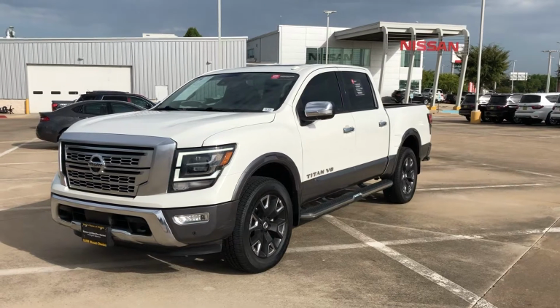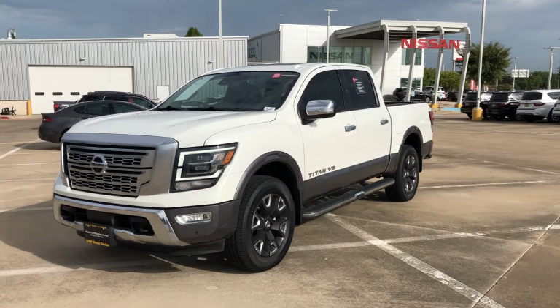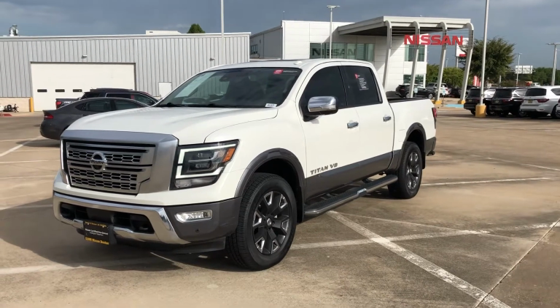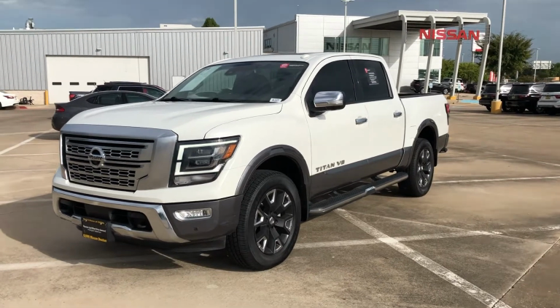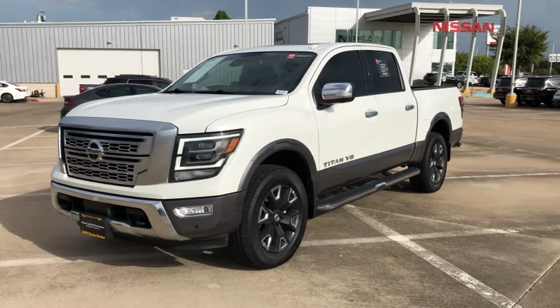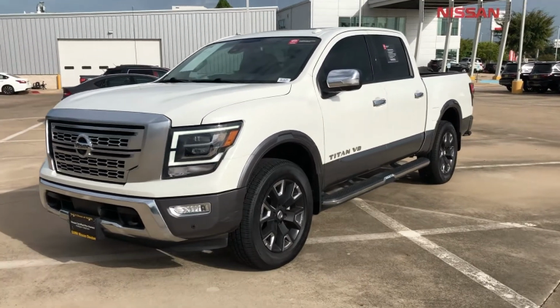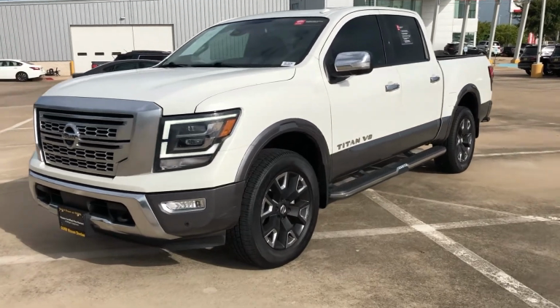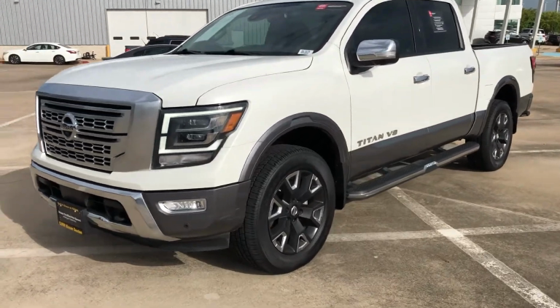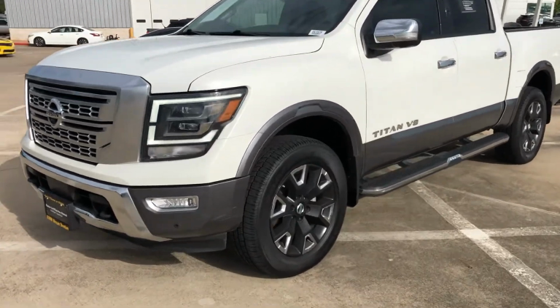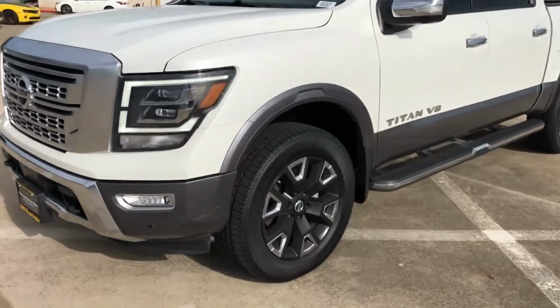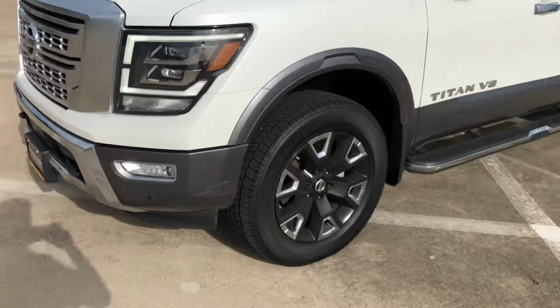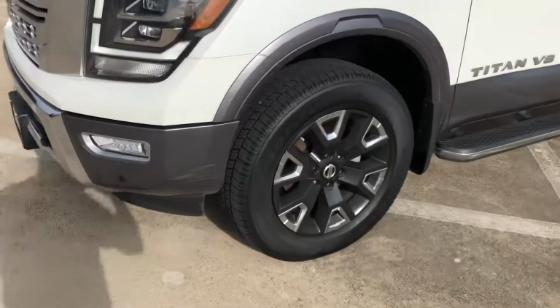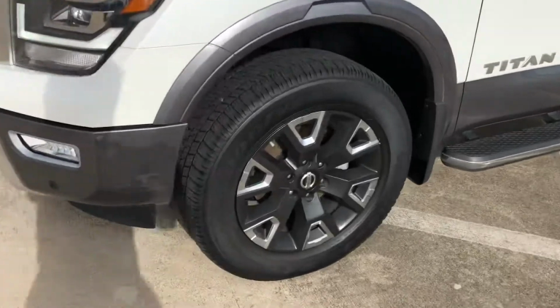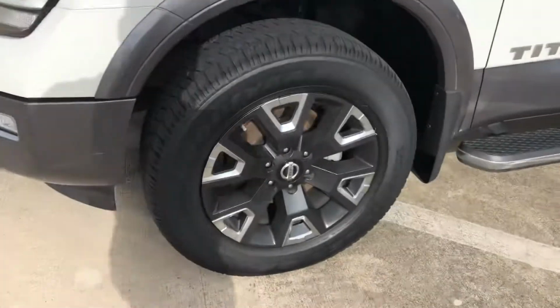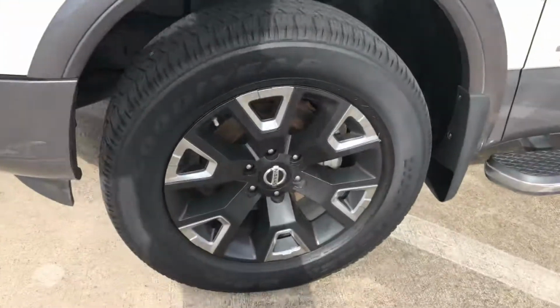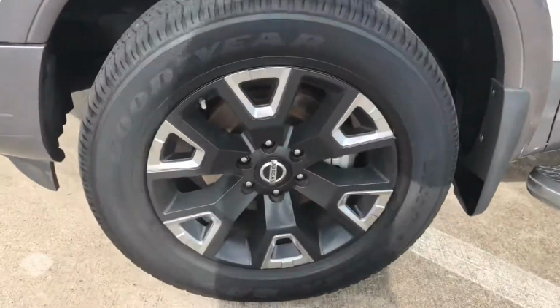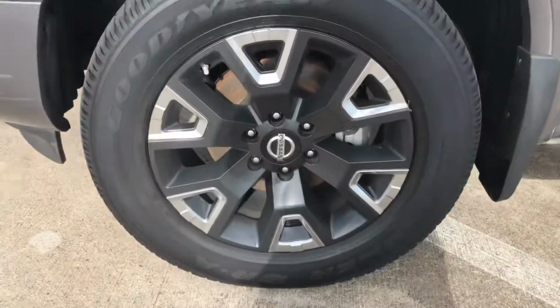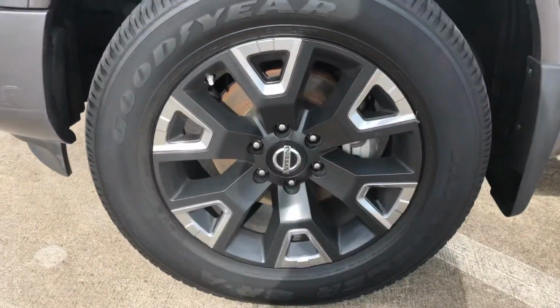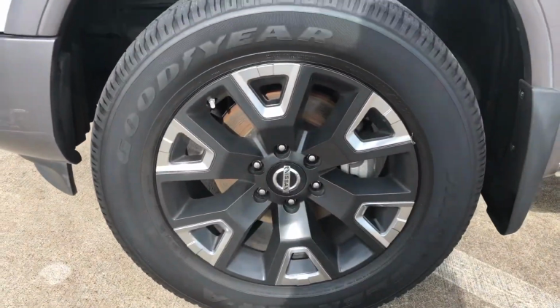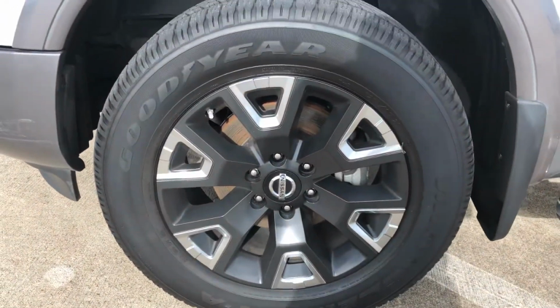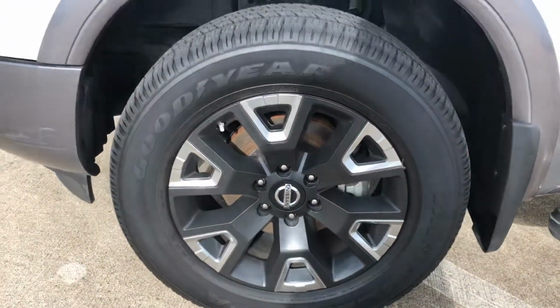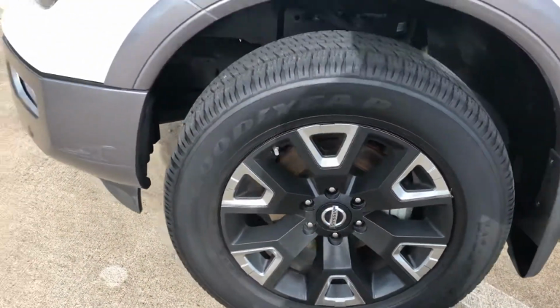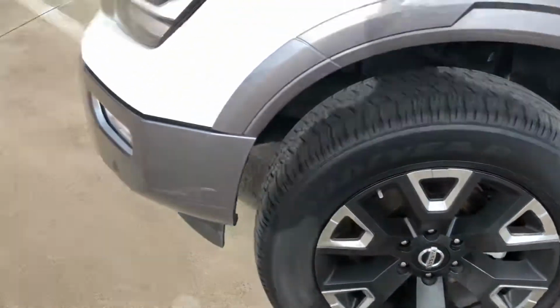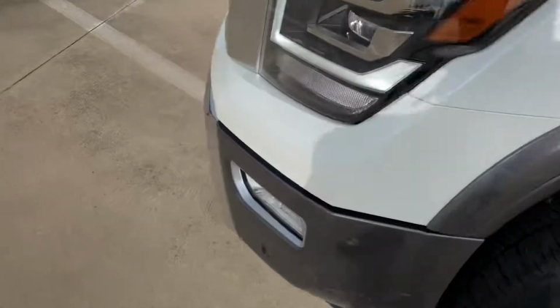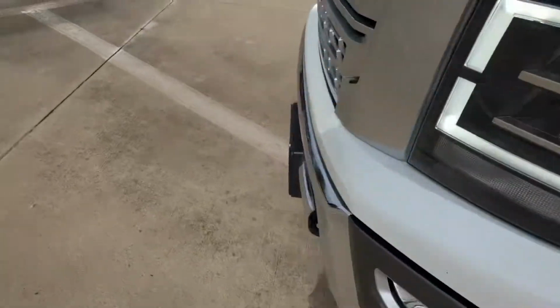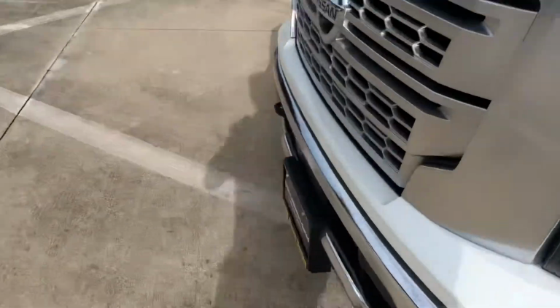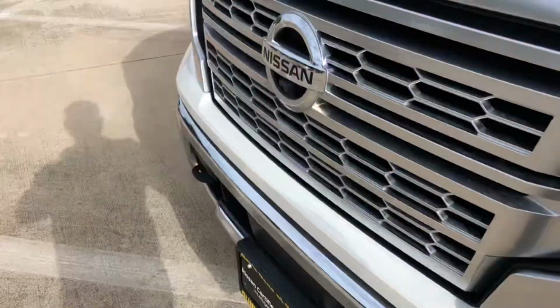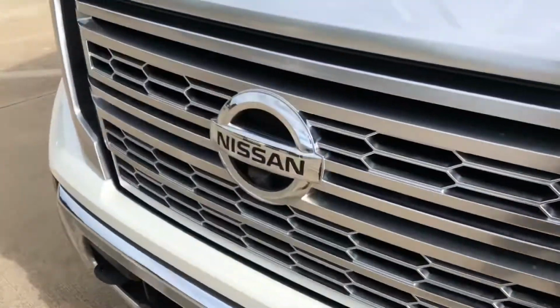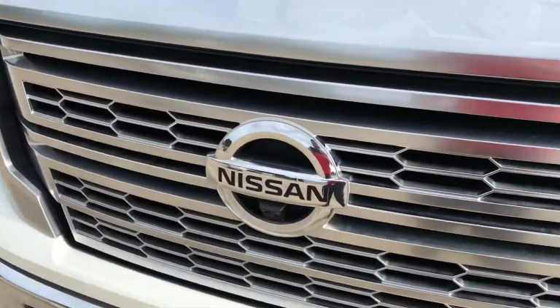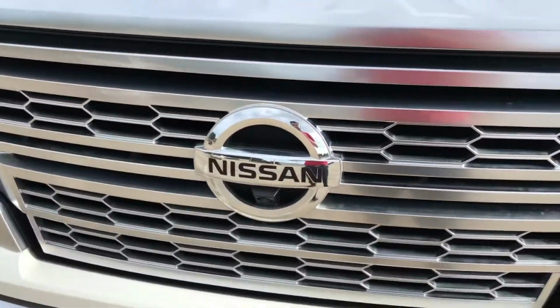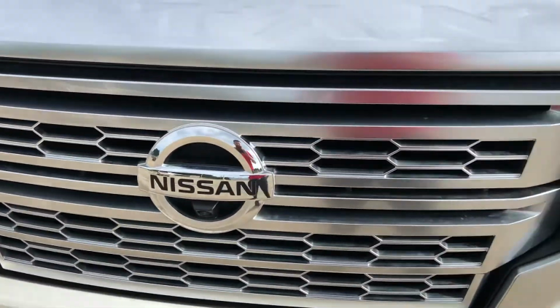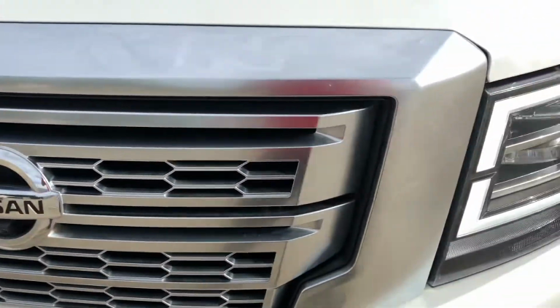Good afternoon, this is going to be the 2020 Nissan Titan Platinum Reserve. The tires are going to be in really good and great condition by Goodyear. It has a light-up Nissan emblem at night.